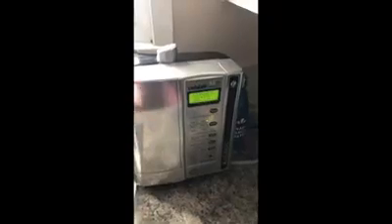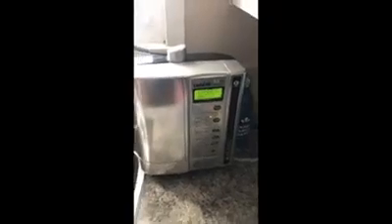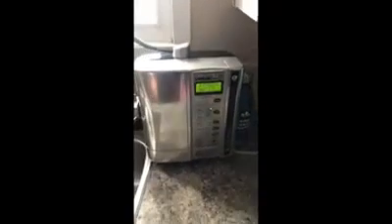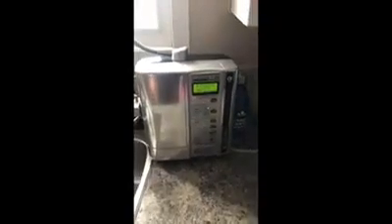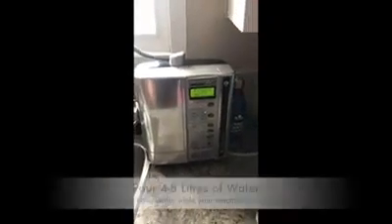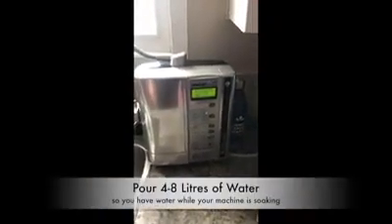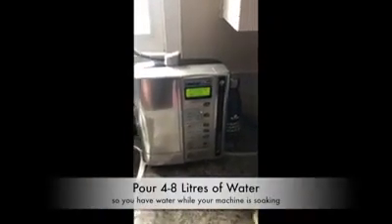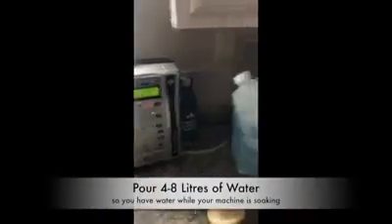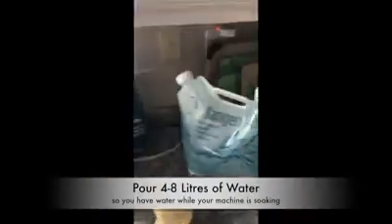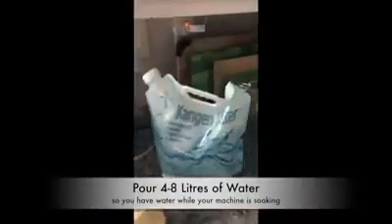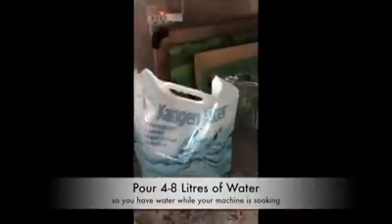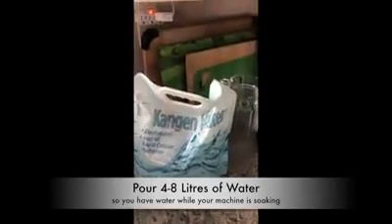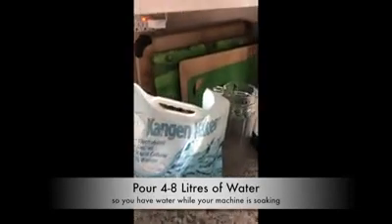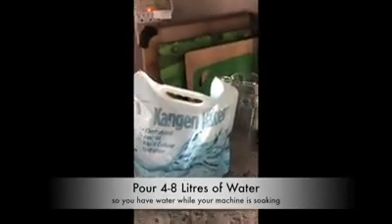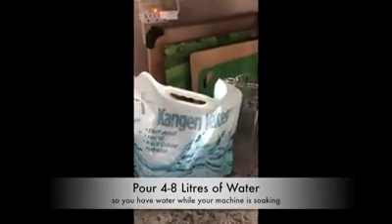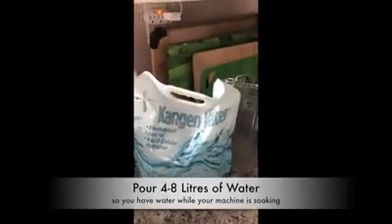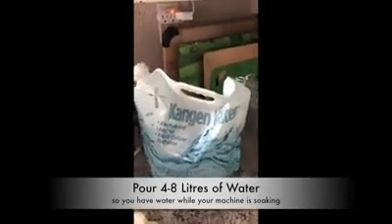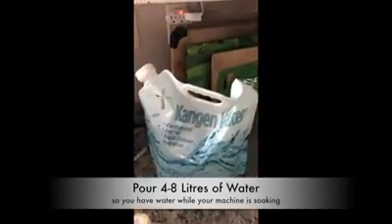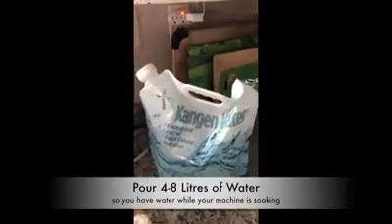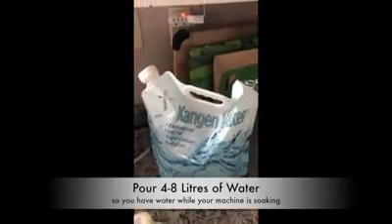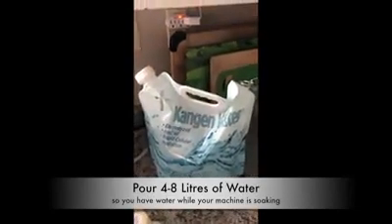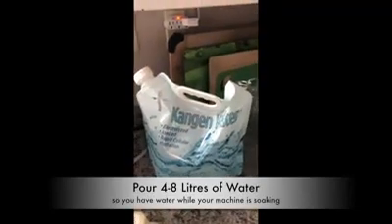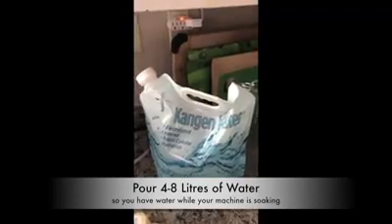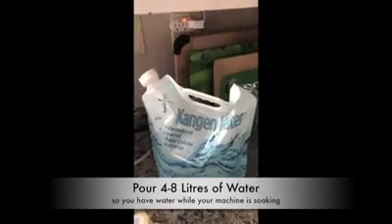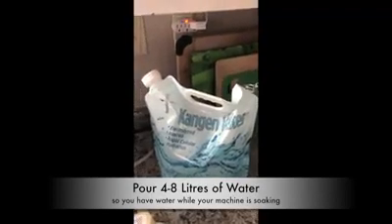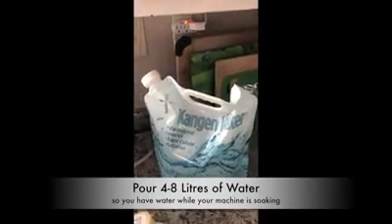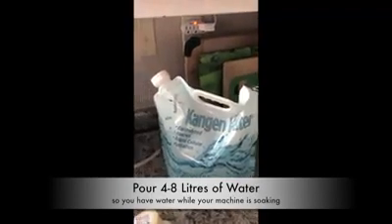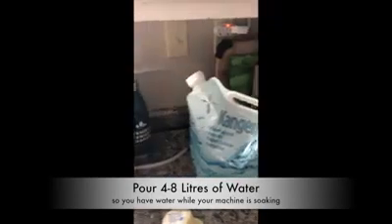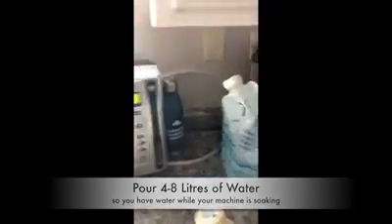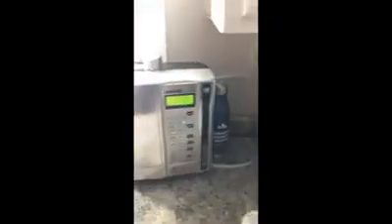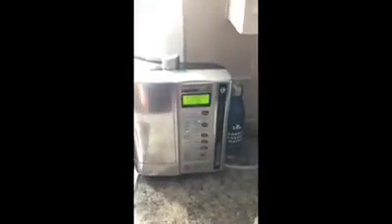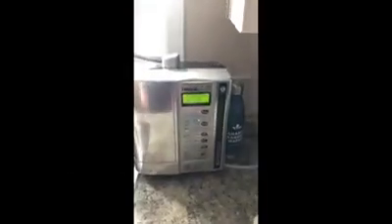So I wanted to share with you what I do first. First off, I actually pour off 4 liters of water. That way I have water in the fridge for the time that I have the machine on soak.